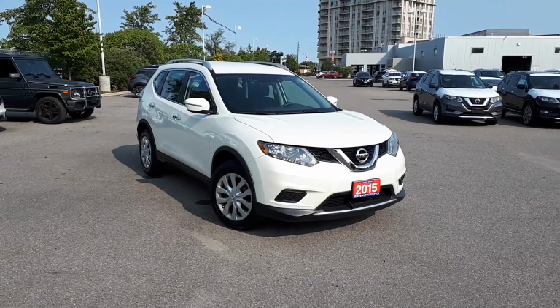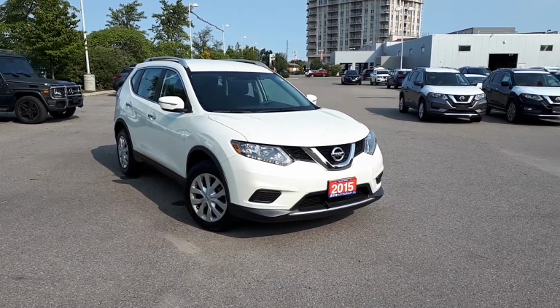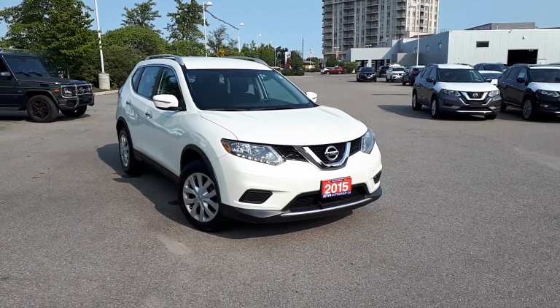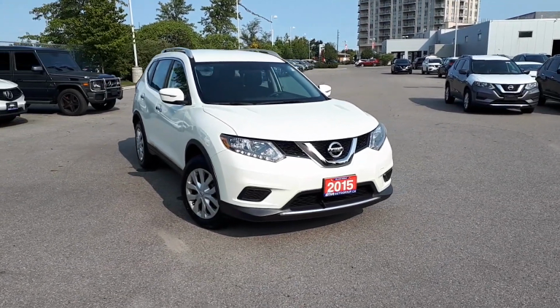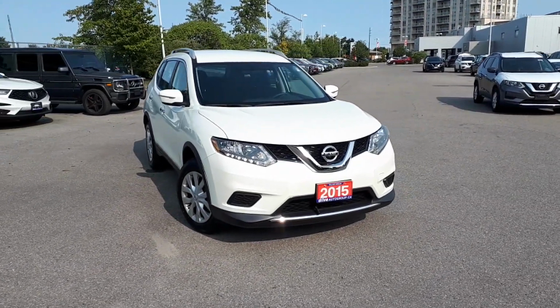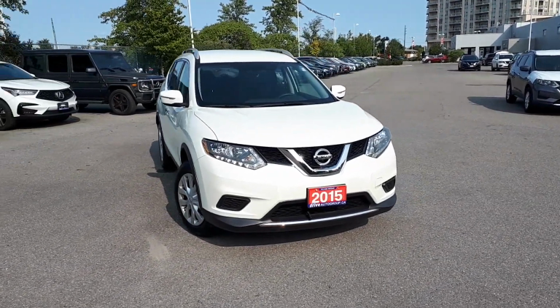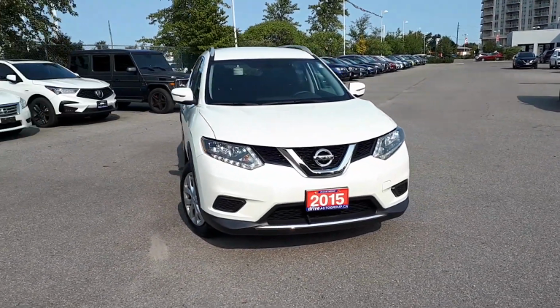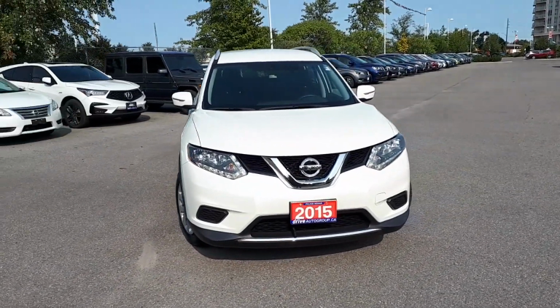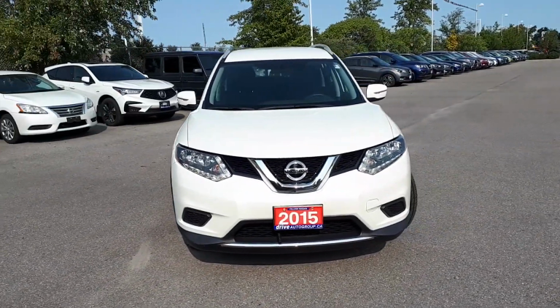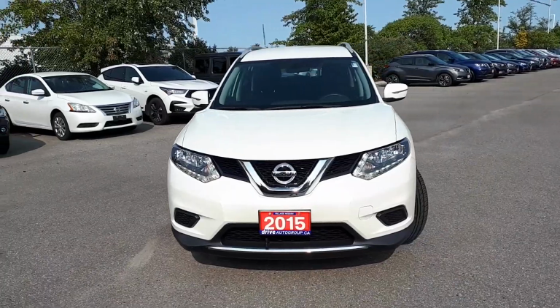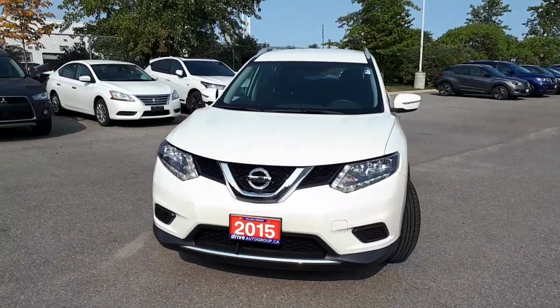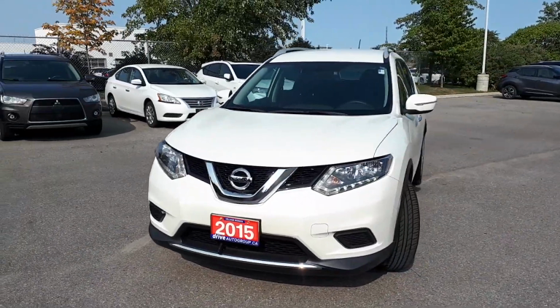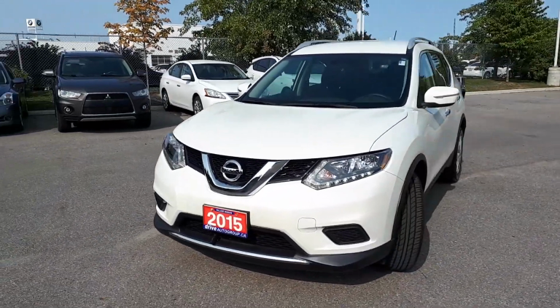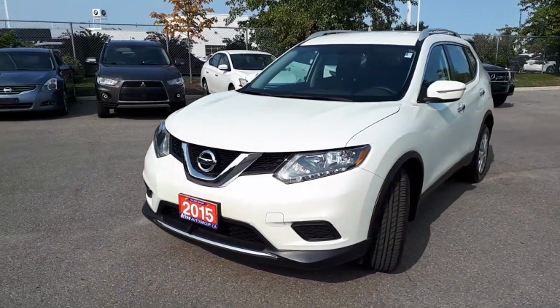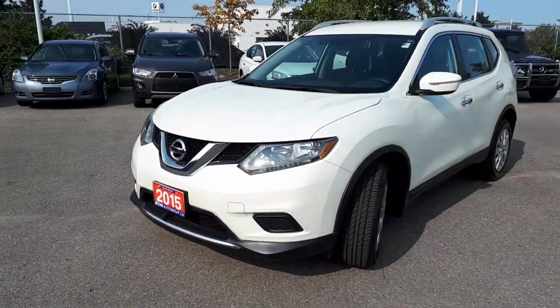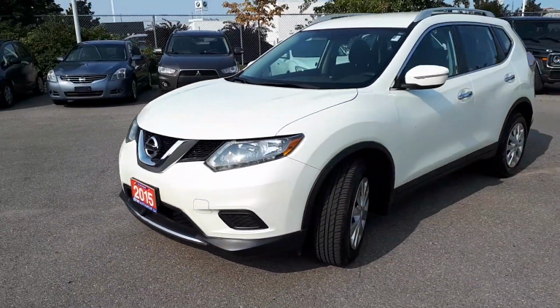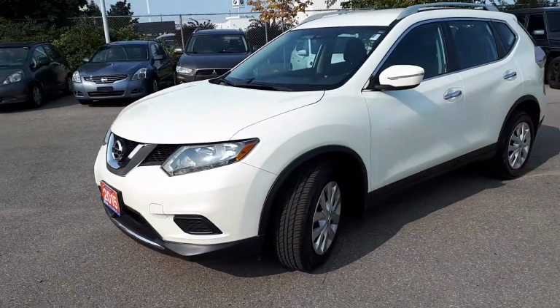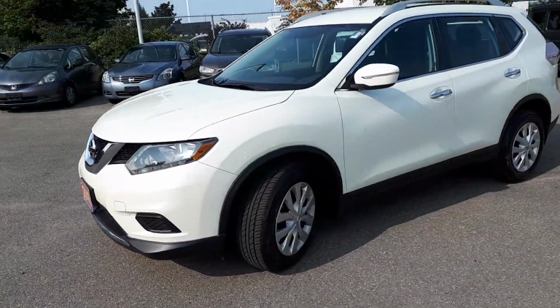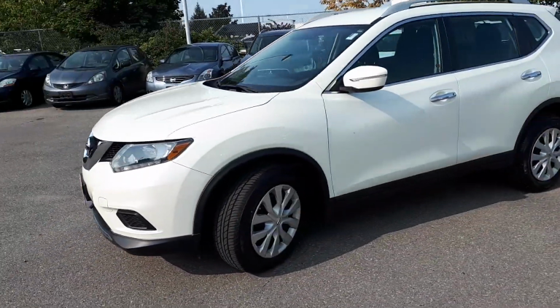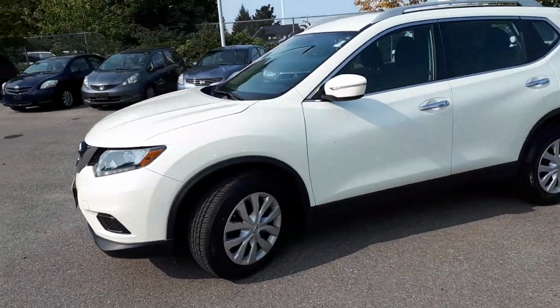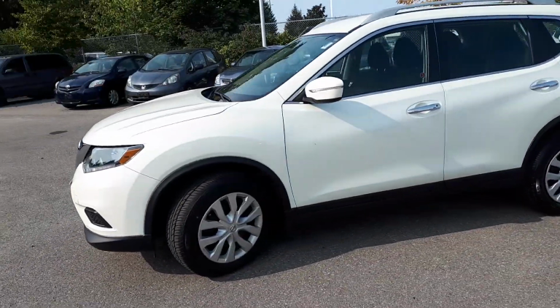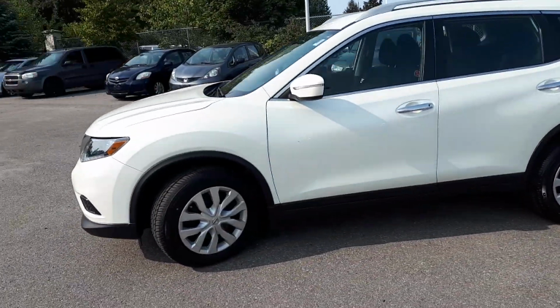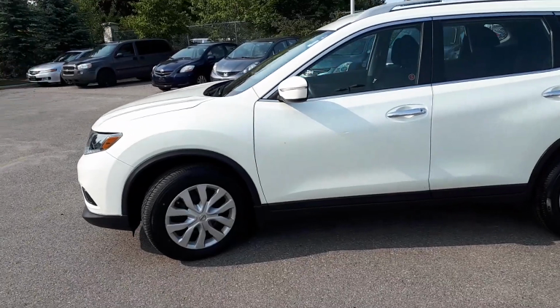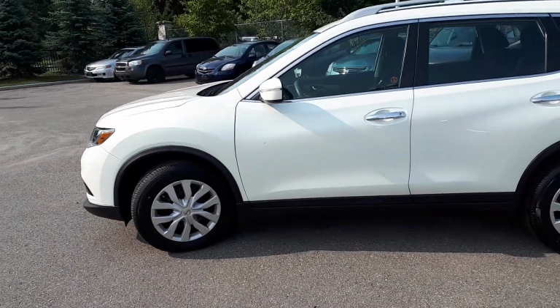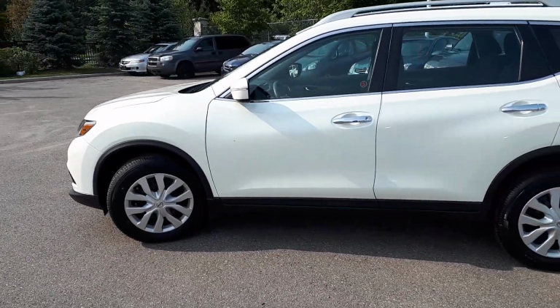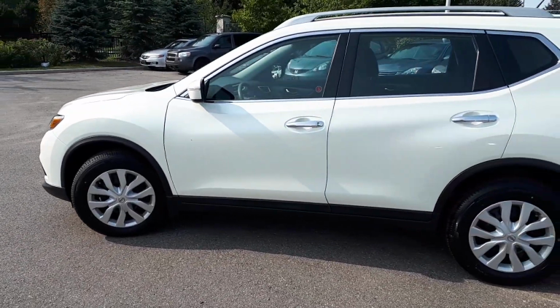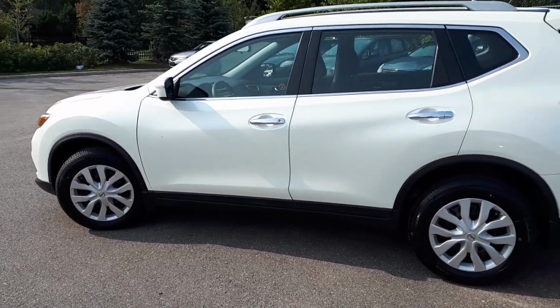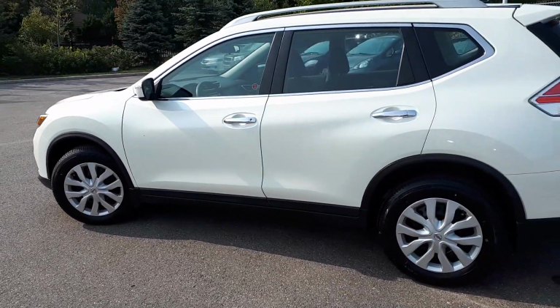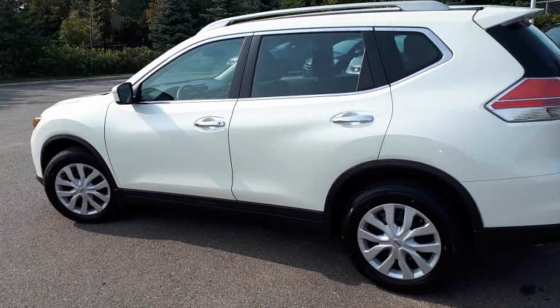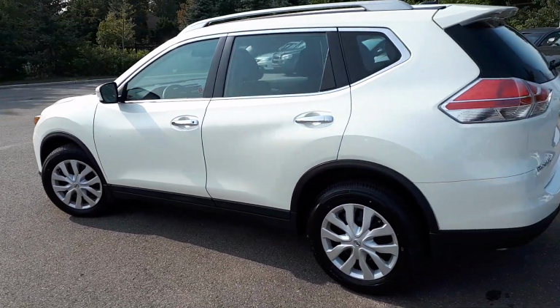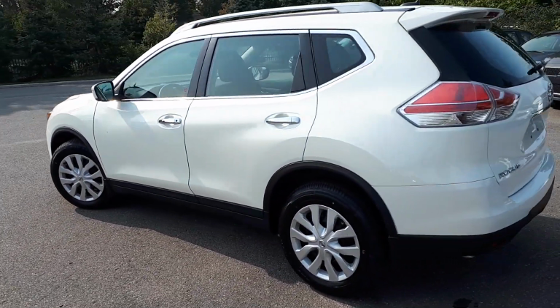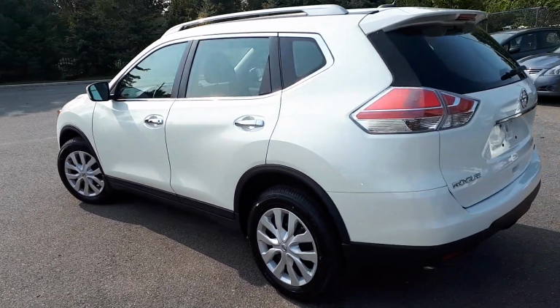Here at Village Nissan we have a pre-owned and drive shield certified 2015 Nissan Rogue S. This SUV has front-wheel drive and a continuously variable transmission.